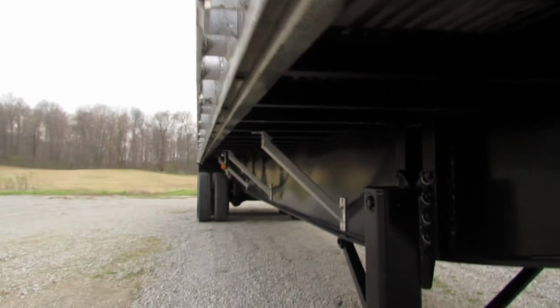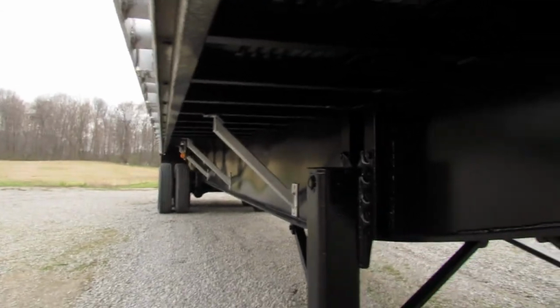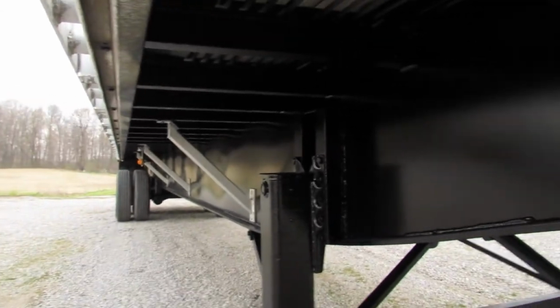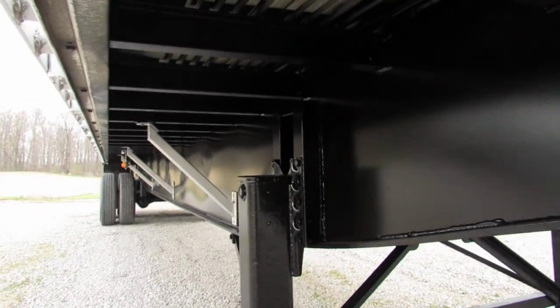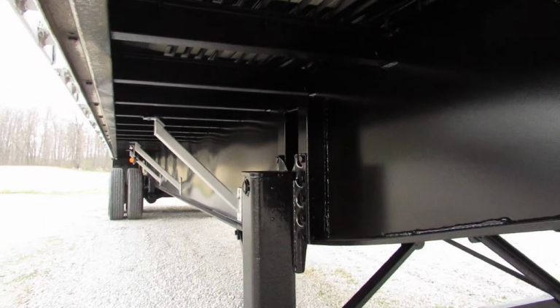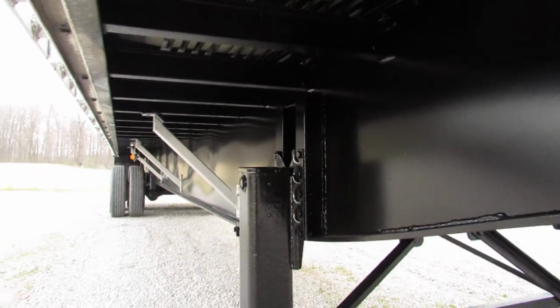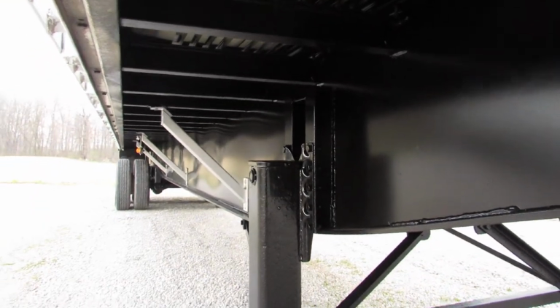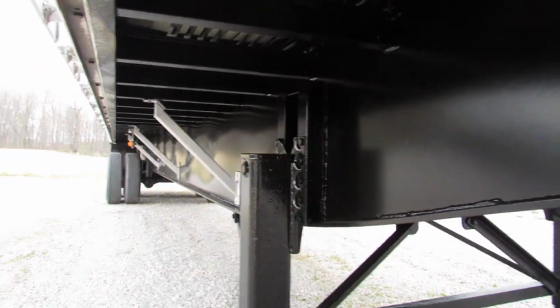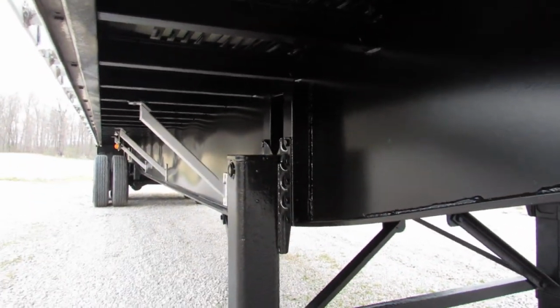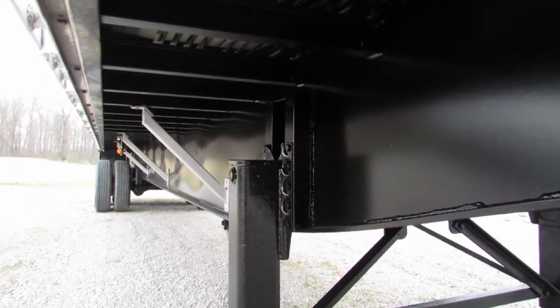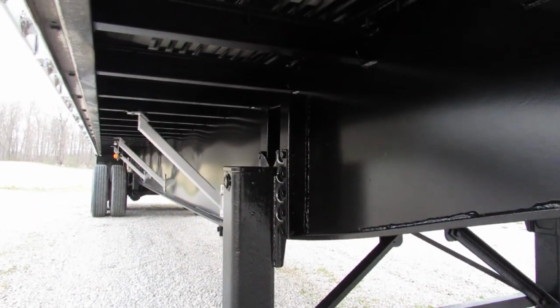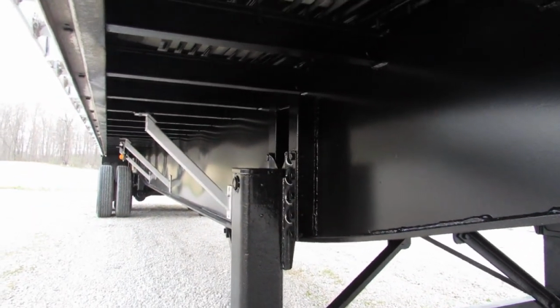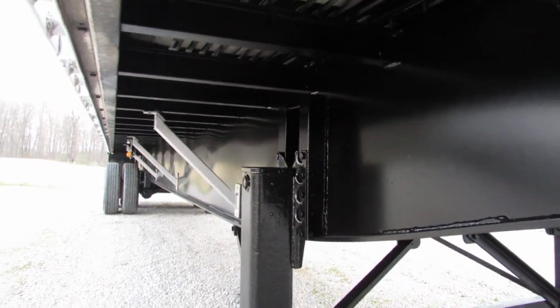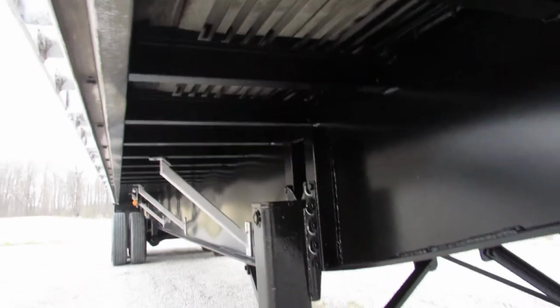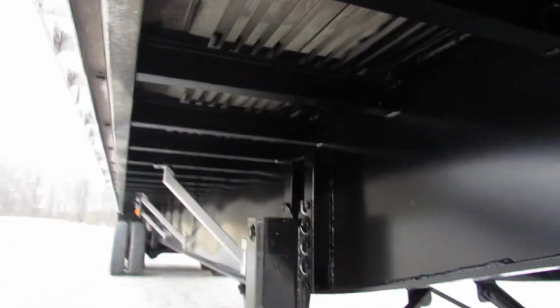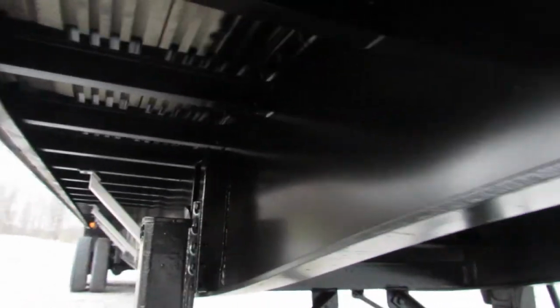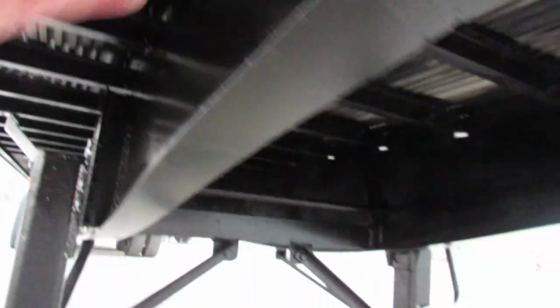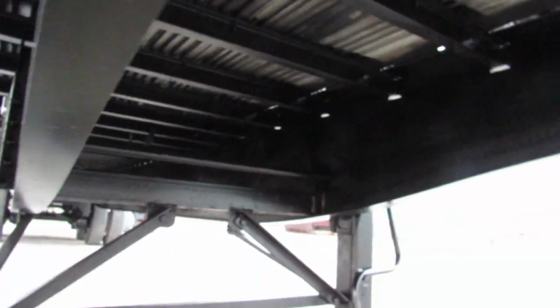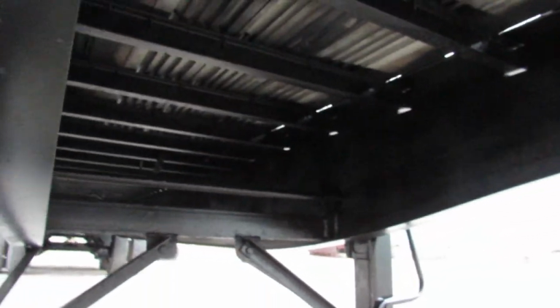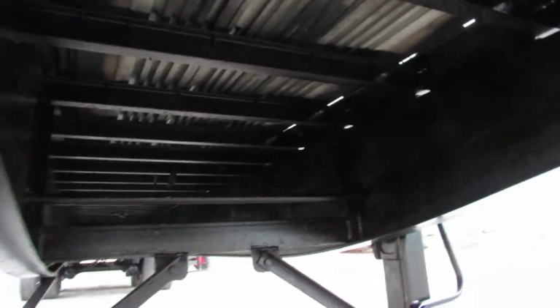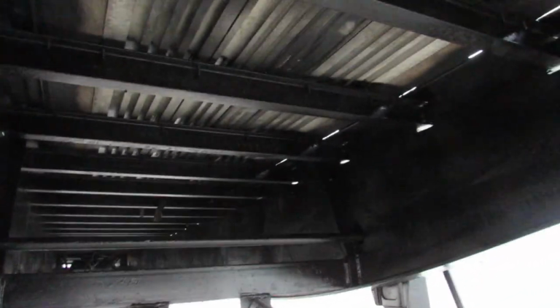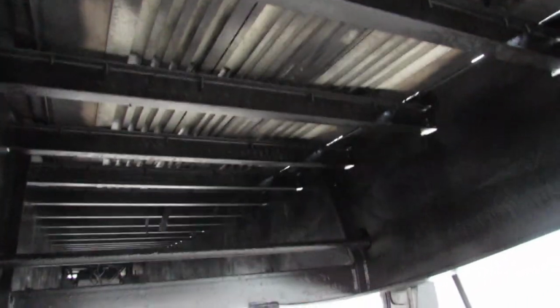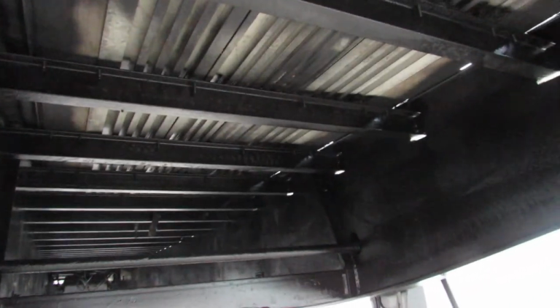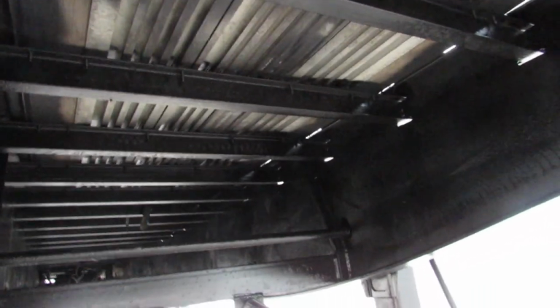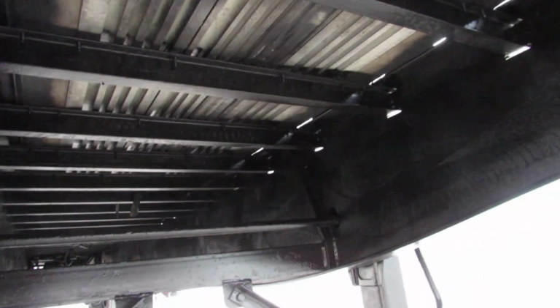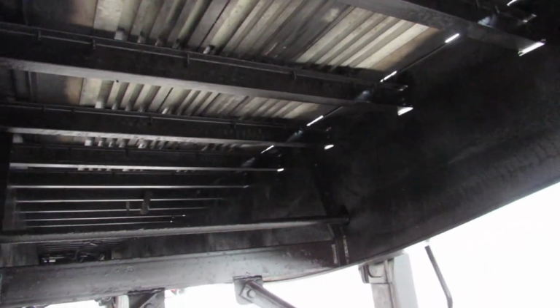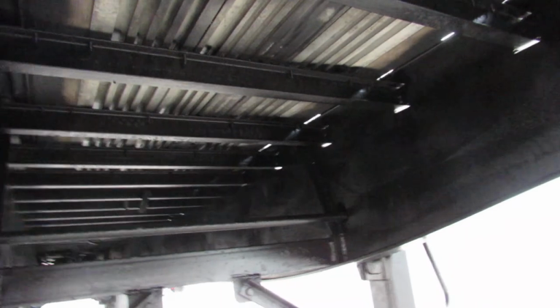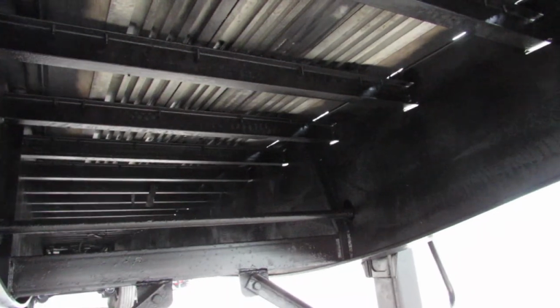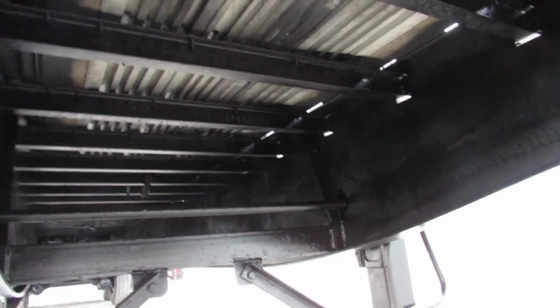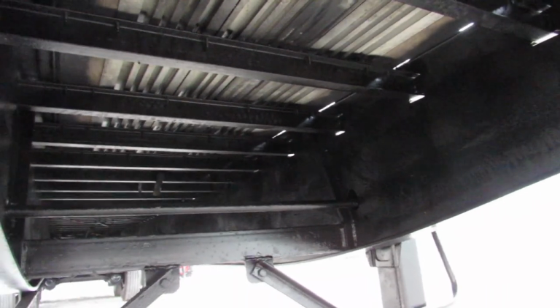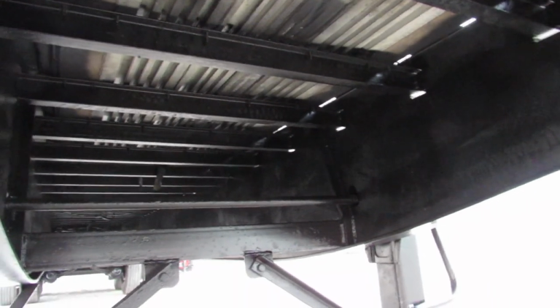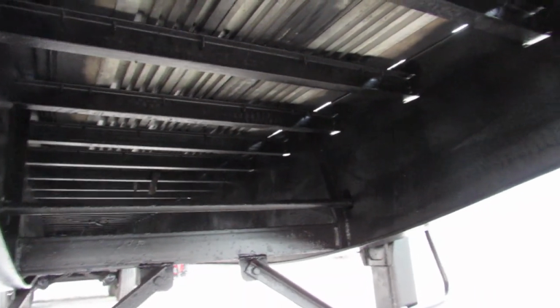You can come underneath here and you can see the condition of the beams — they've been blasted, primed, and repainted. We'll come up underneath the underside and you can see all the cross members have been coated, ready to come work for you.